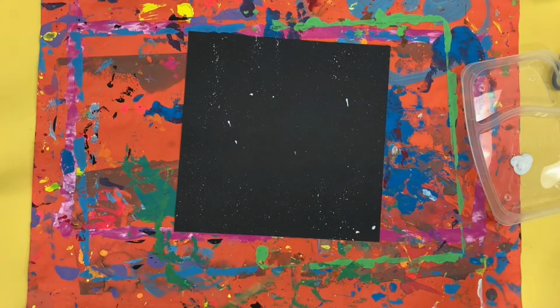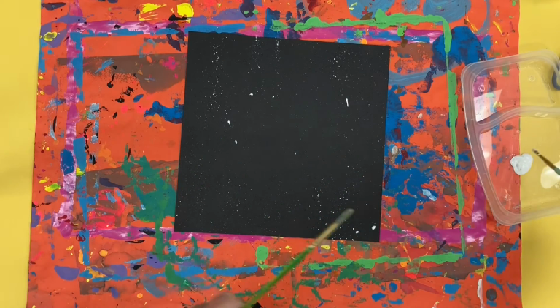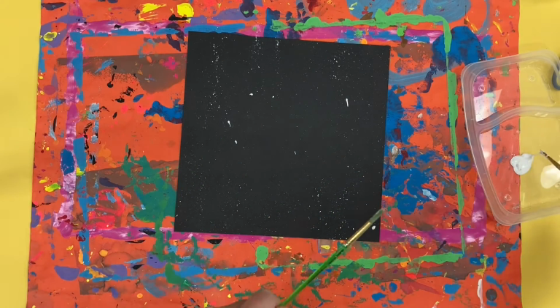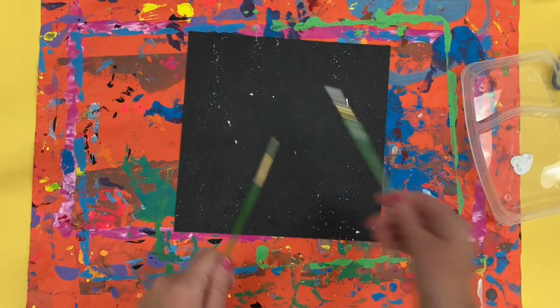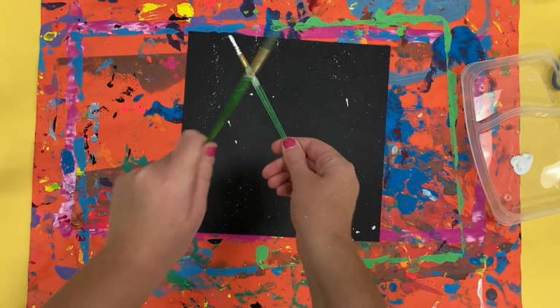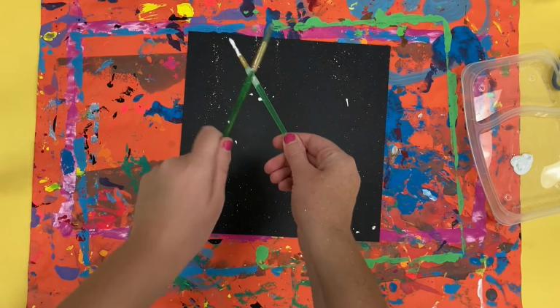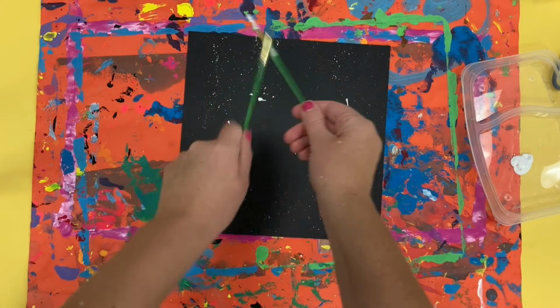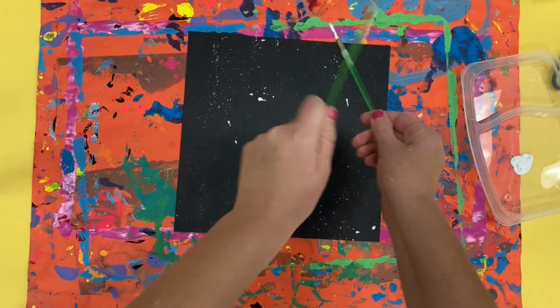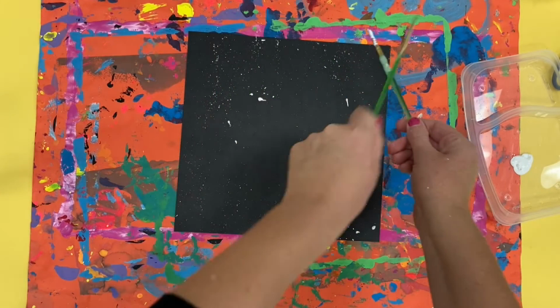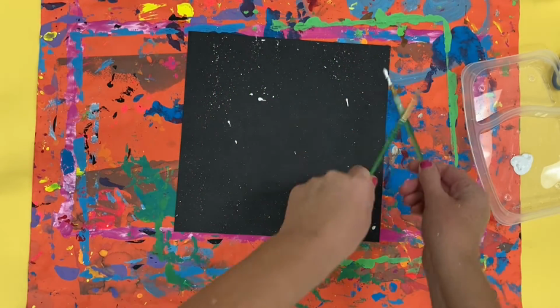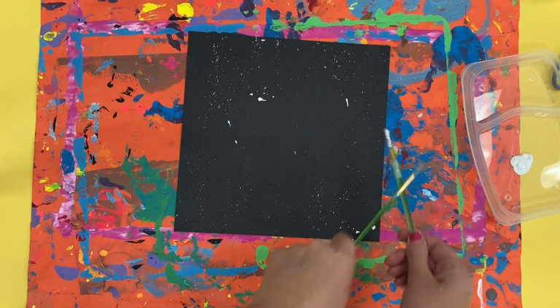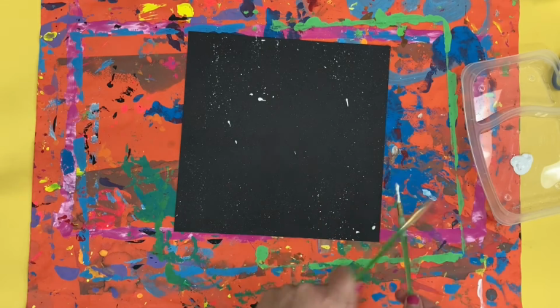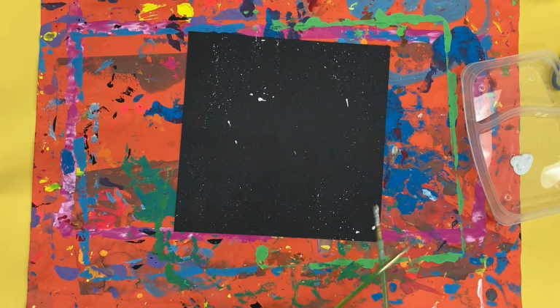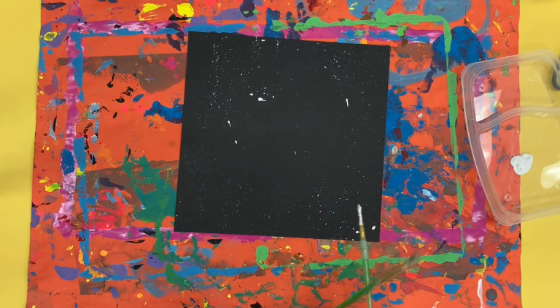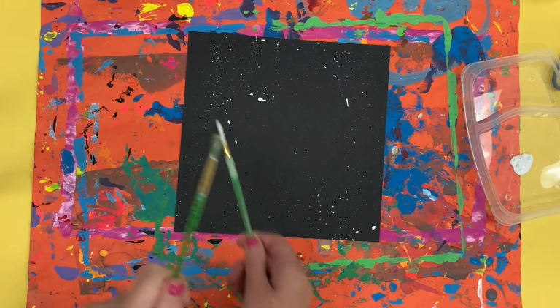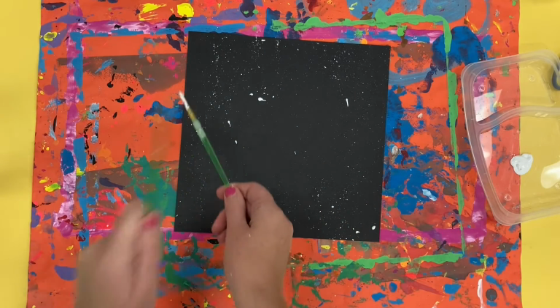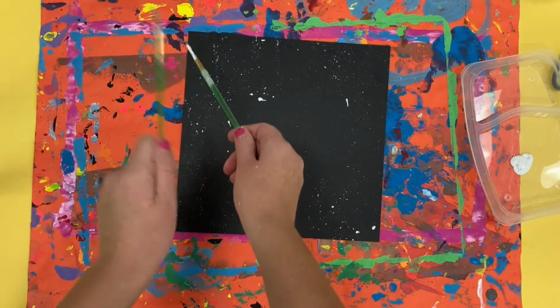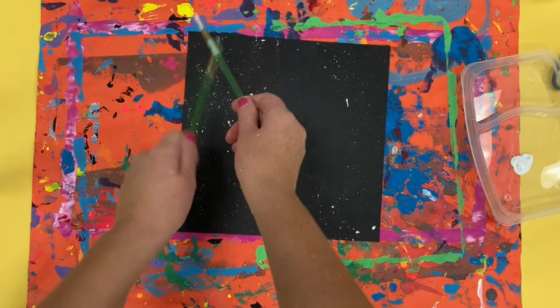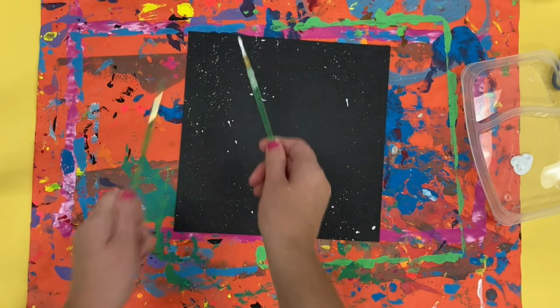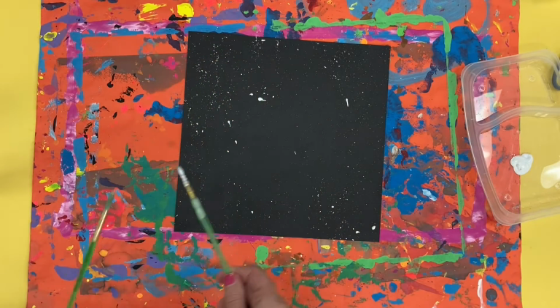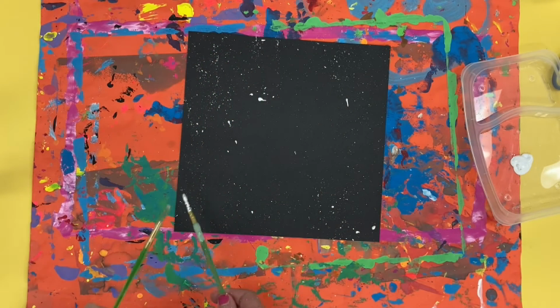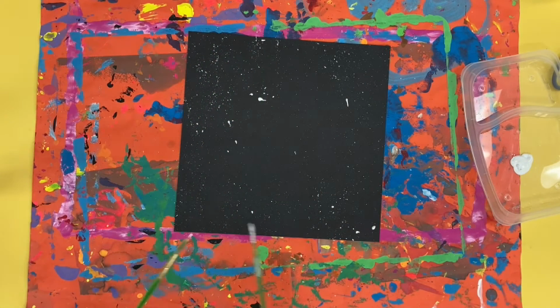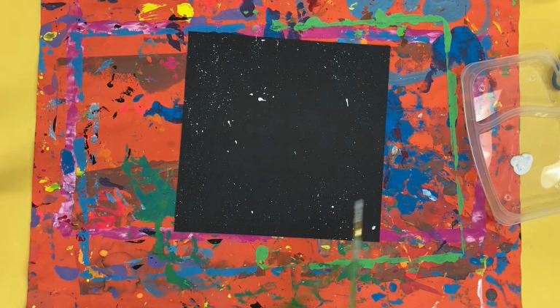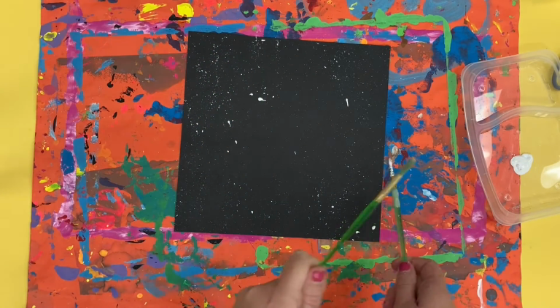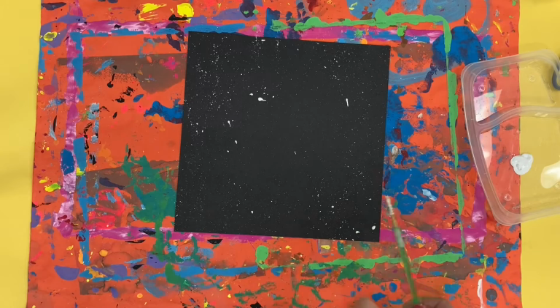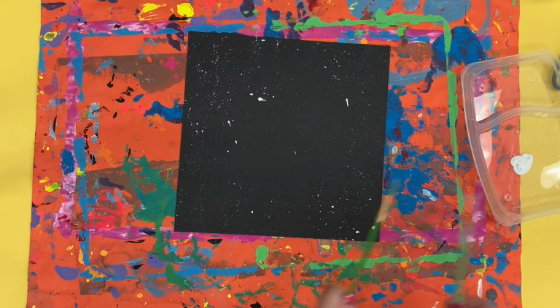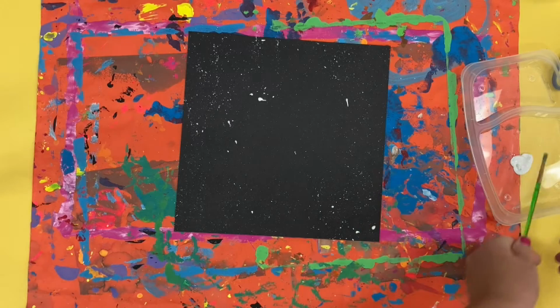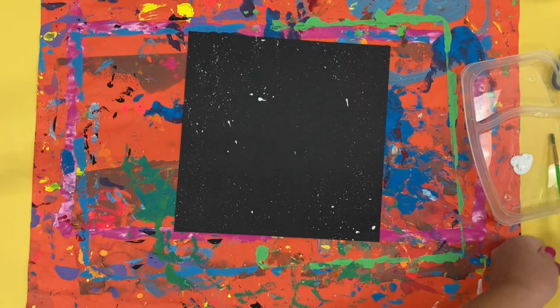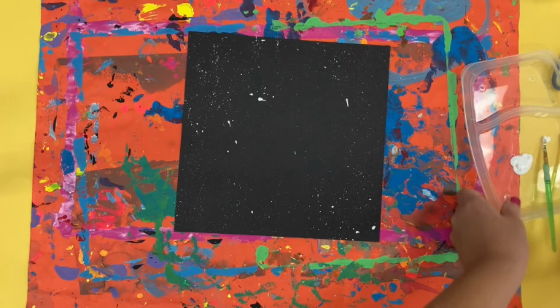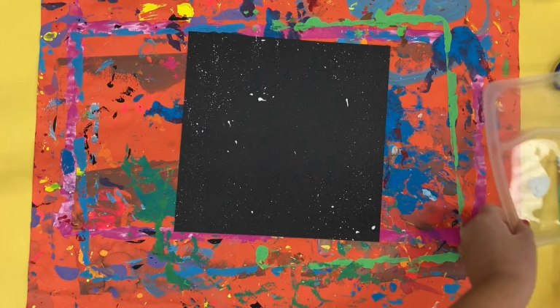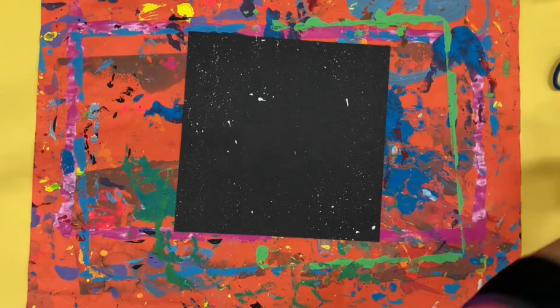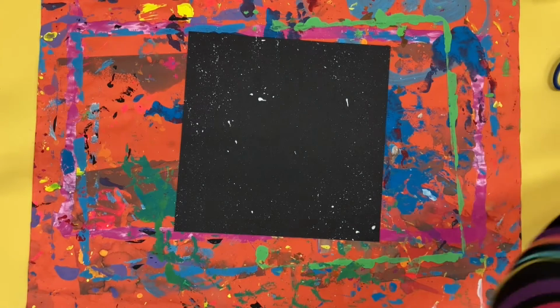That looks pretty good so I'm going to keep doing this a couple more times. This paint is tempera paint, which means it will wash out if it gets on your clothes, but just be careful with it as you are working.